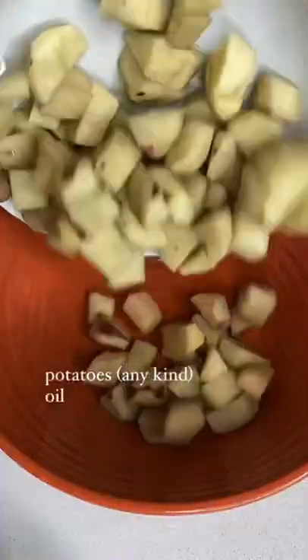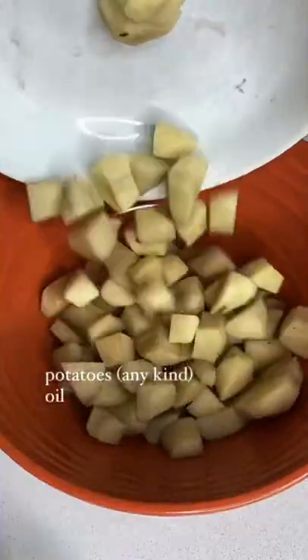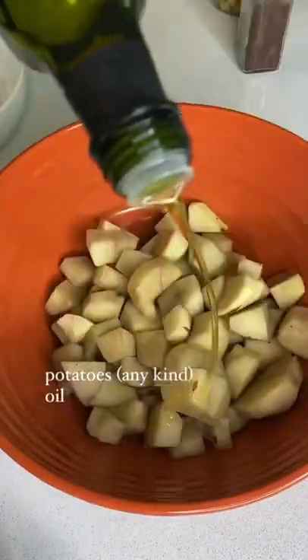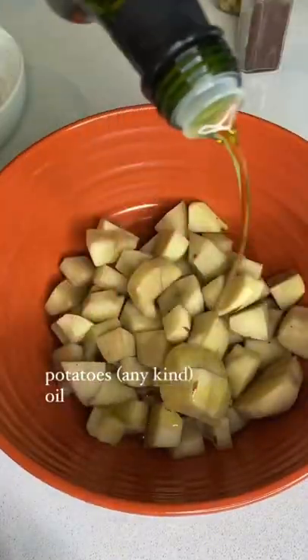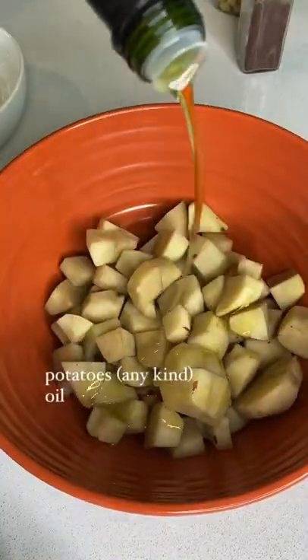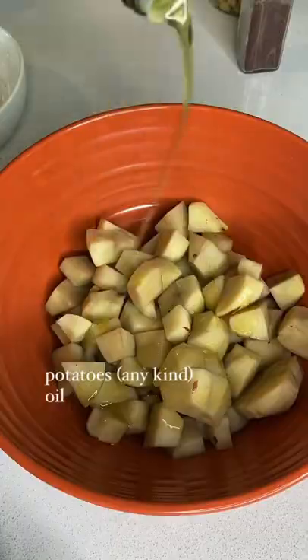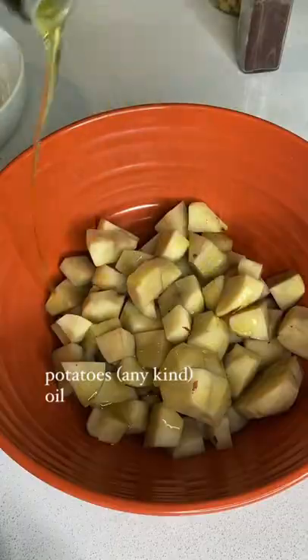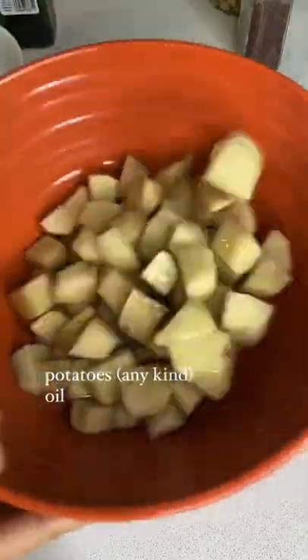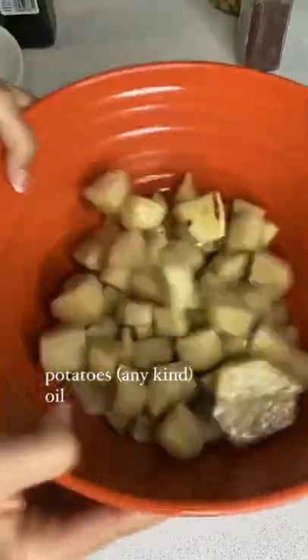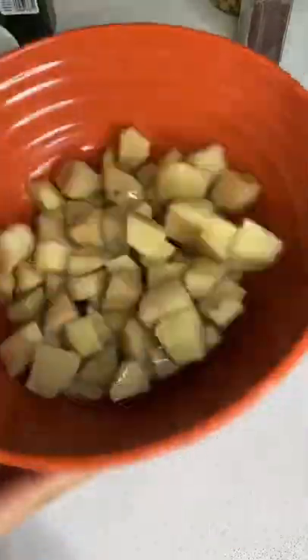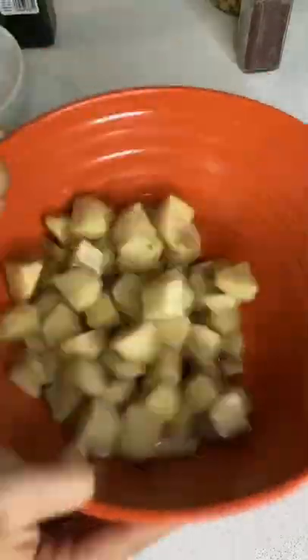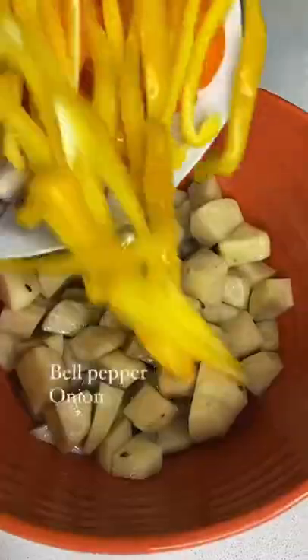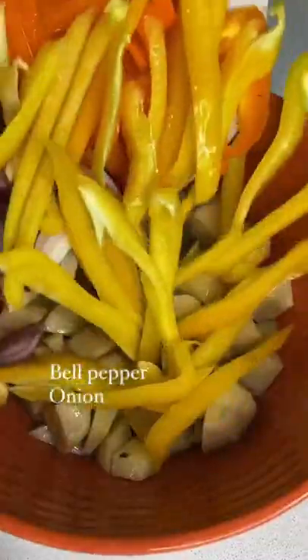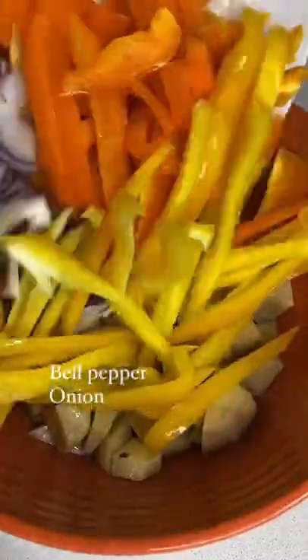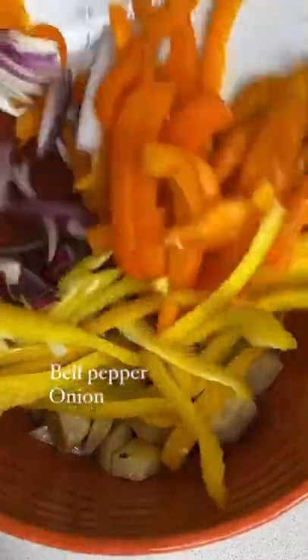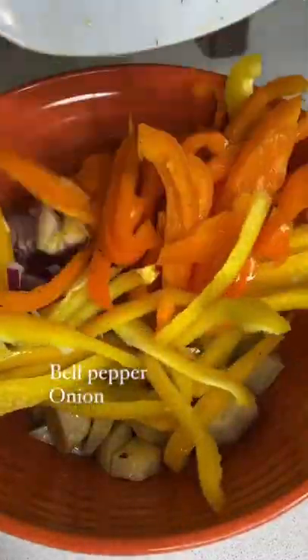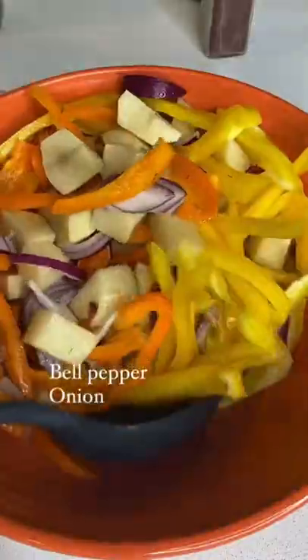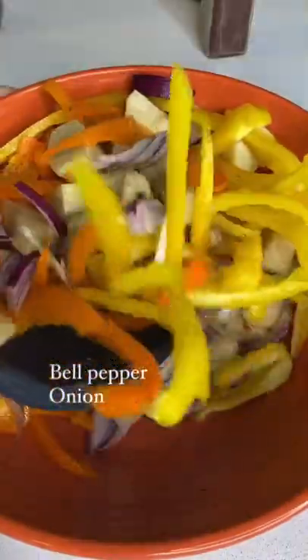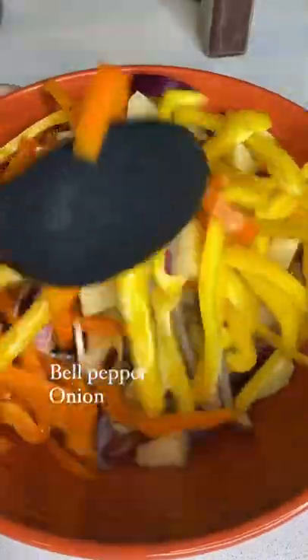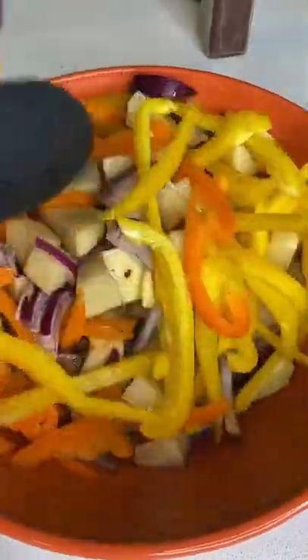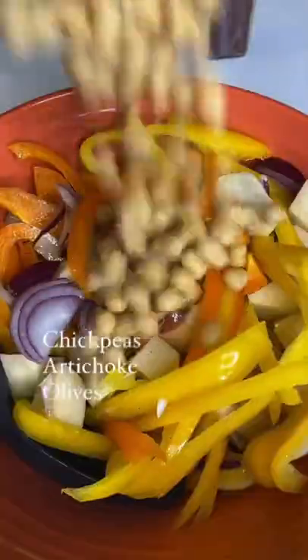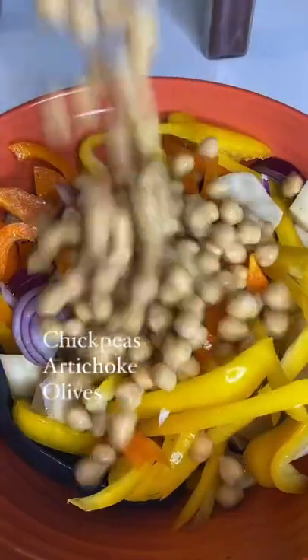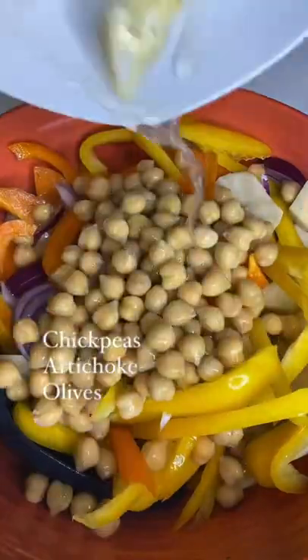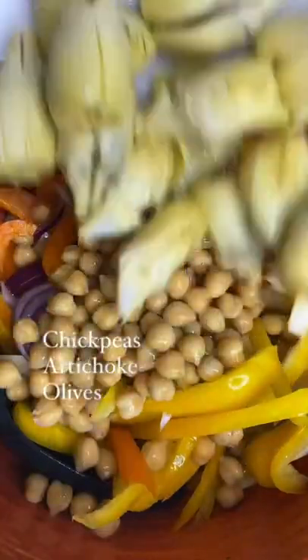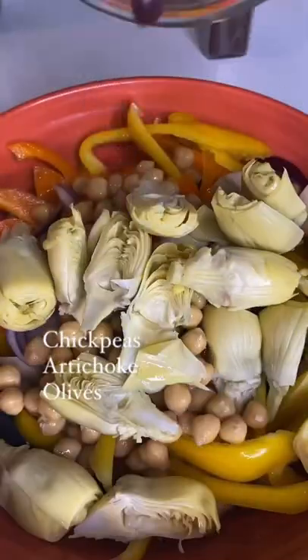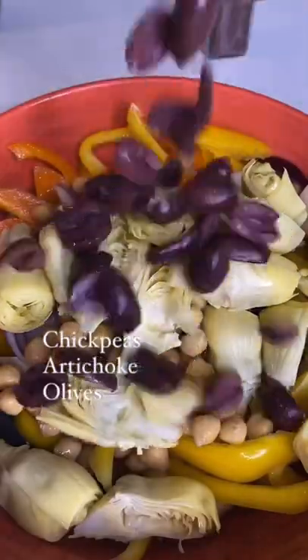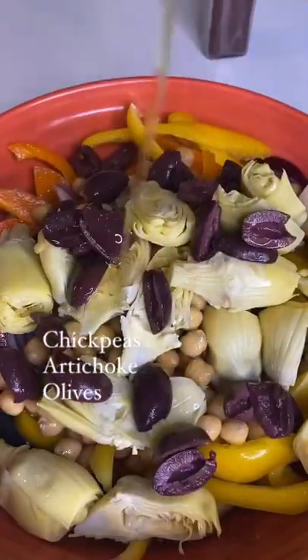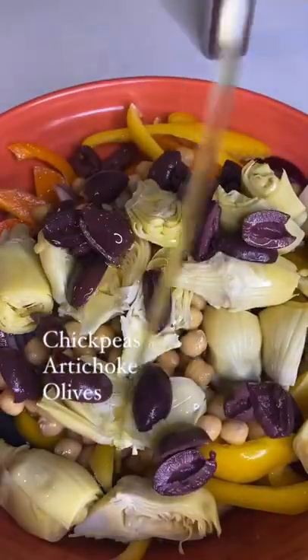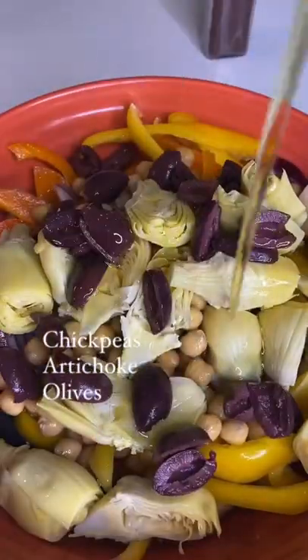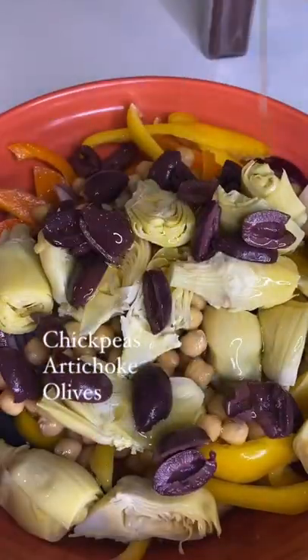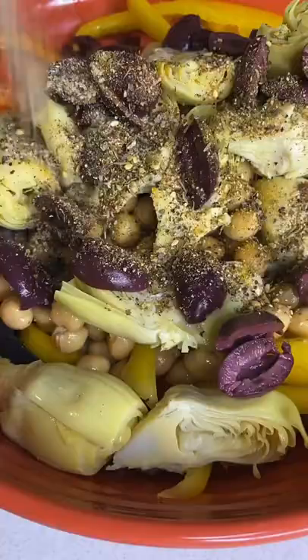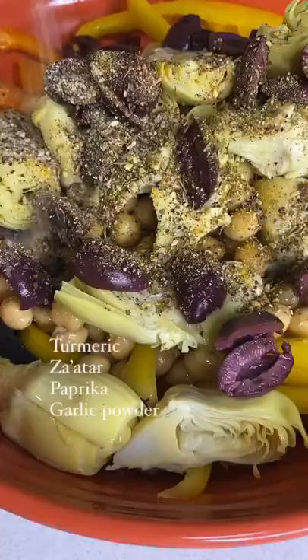Into a big bowl, add some potatoes and toss in olive oil — any kind of potatoes work. Your peppers, onion, toss it again, and then chickpeas, artichoke, olives, more oil, and some seasonings.